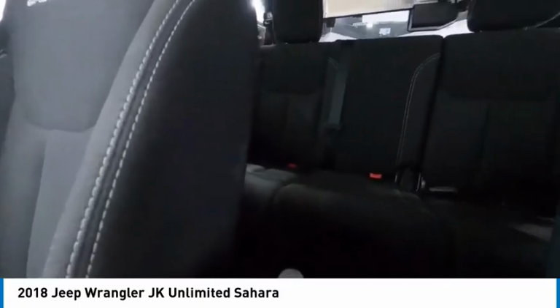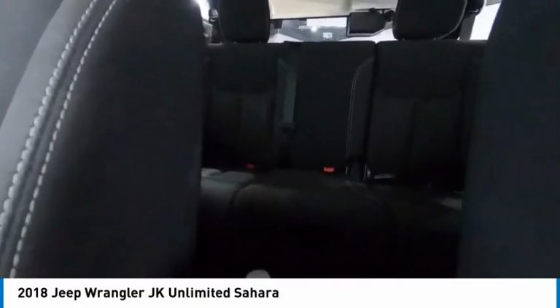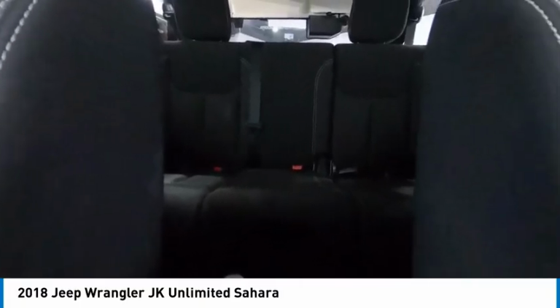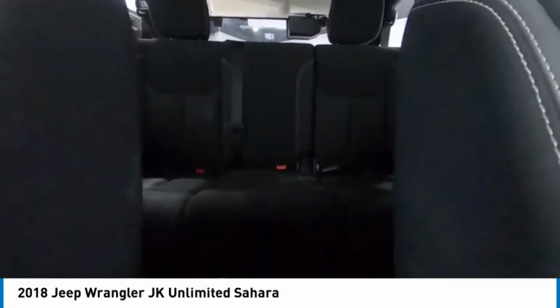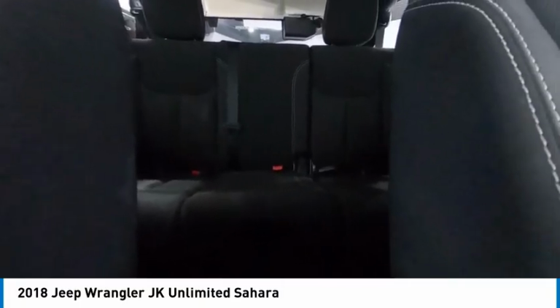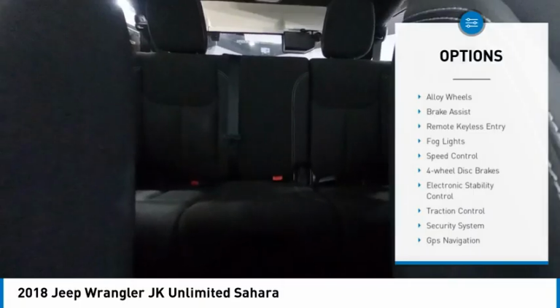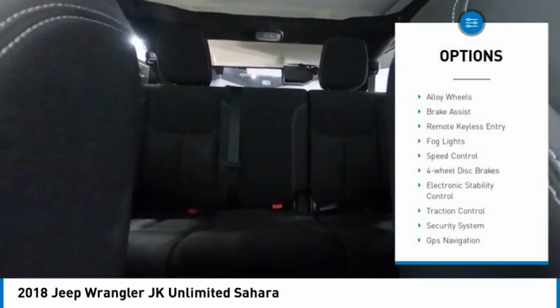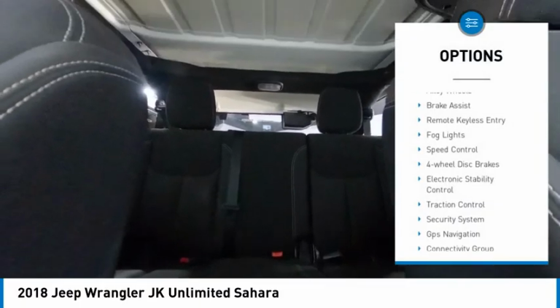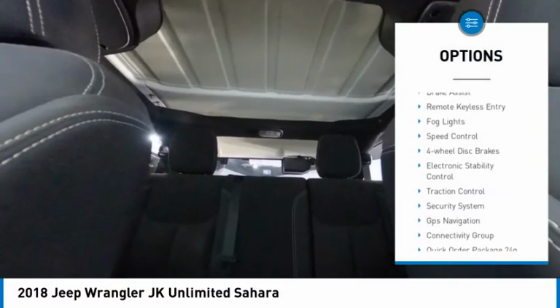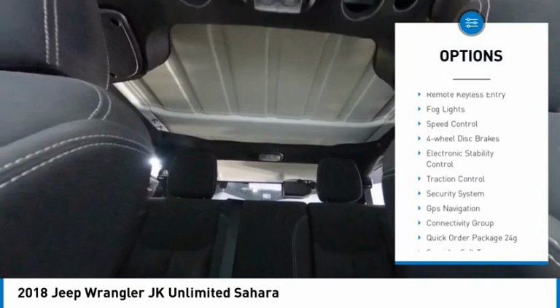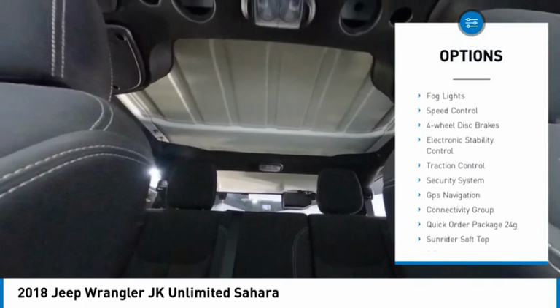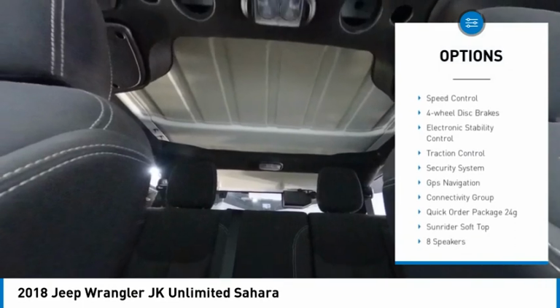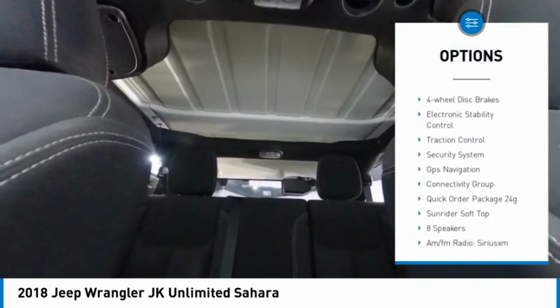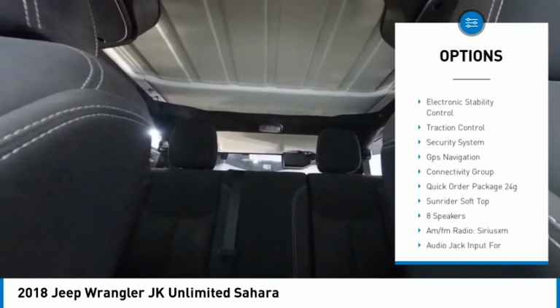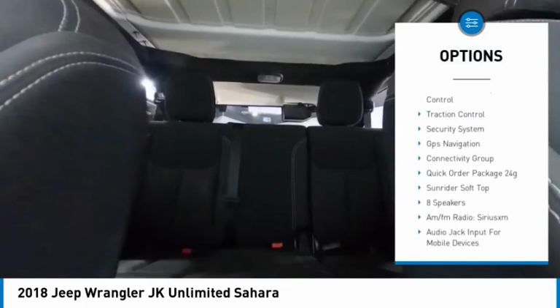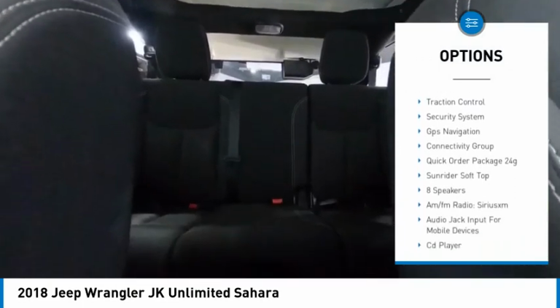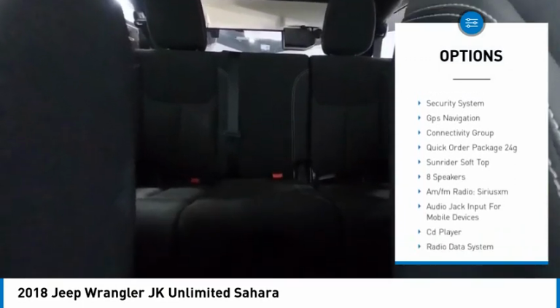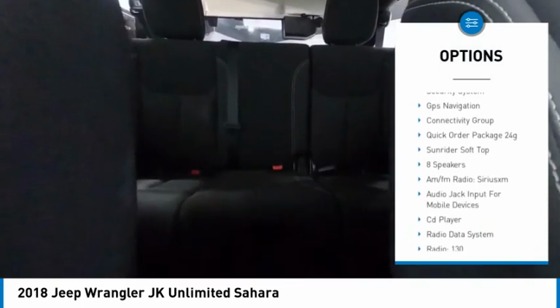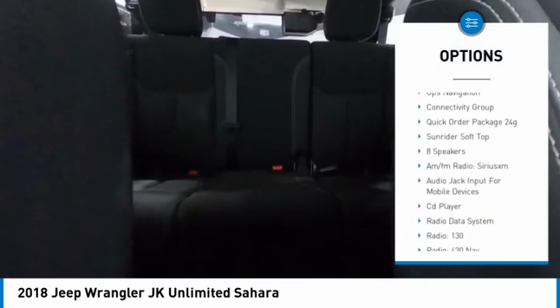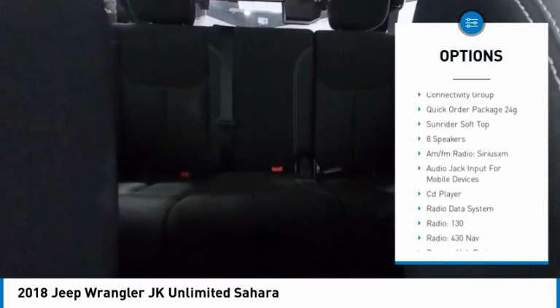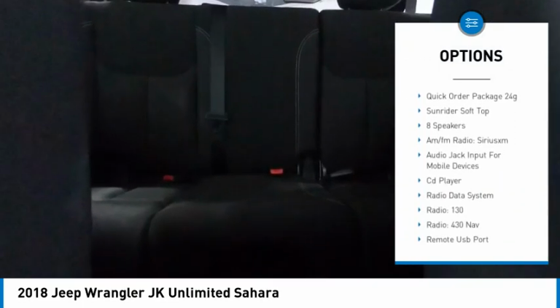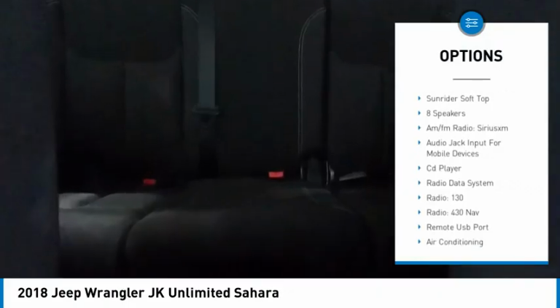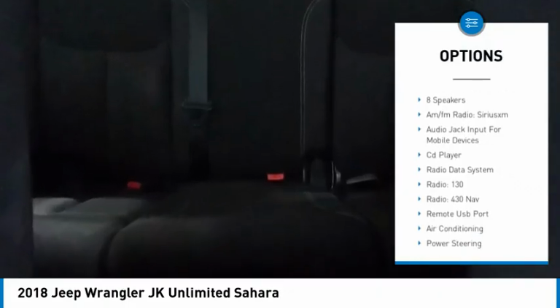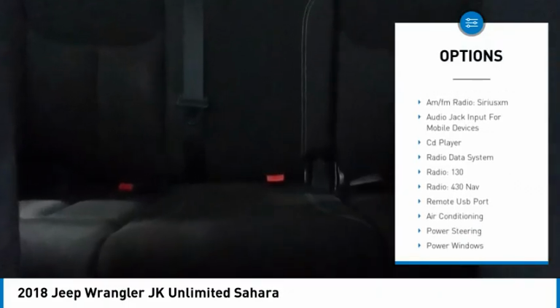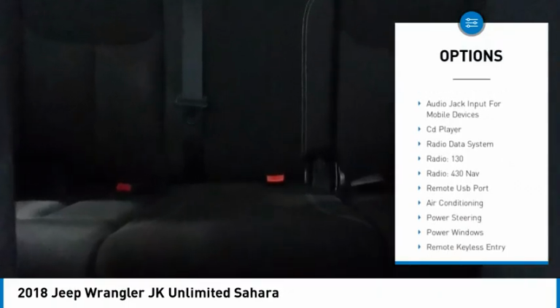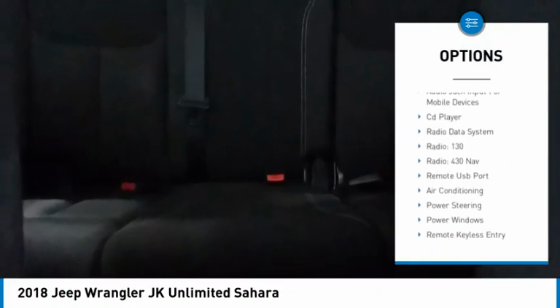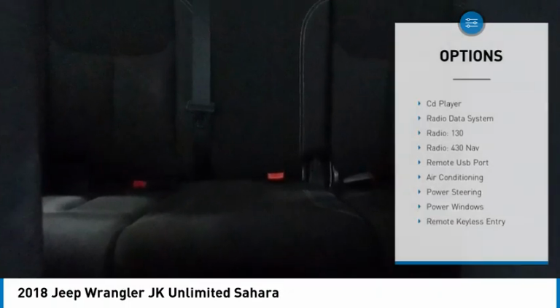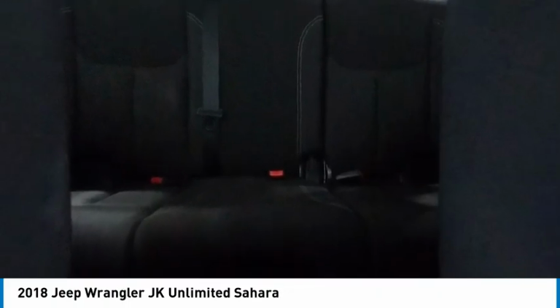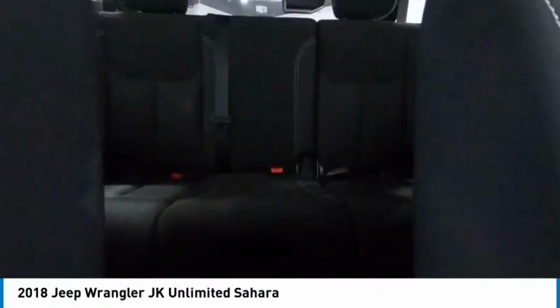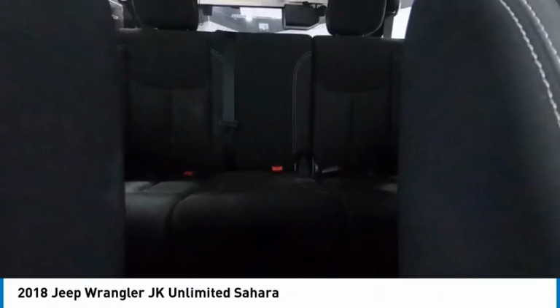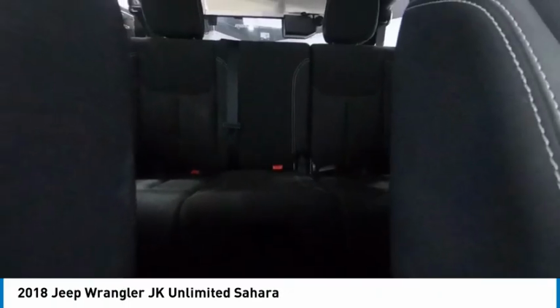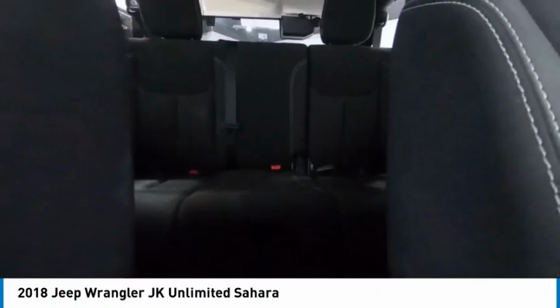Here are some of this vehicle's great options: alloy wheels, brake assist, remote keyless entry, fog lights, speed control, four-wheel disc brakes, electronic stability control, traction control, security system.